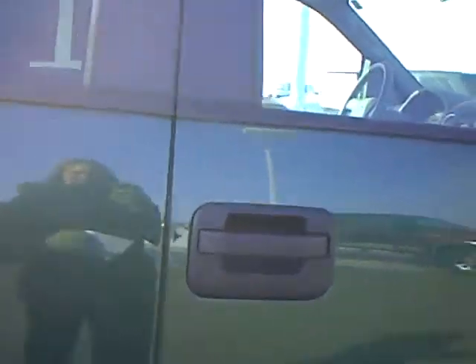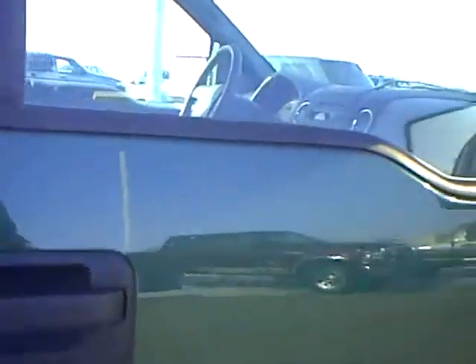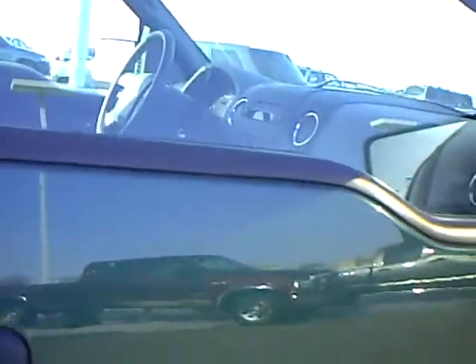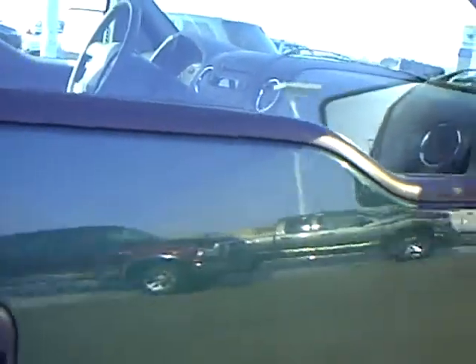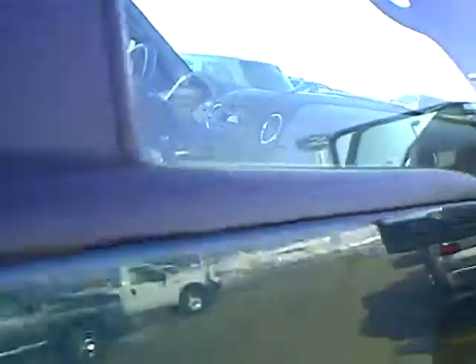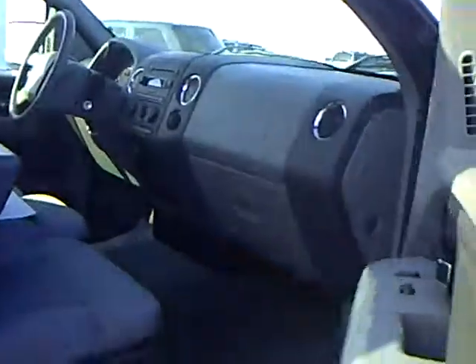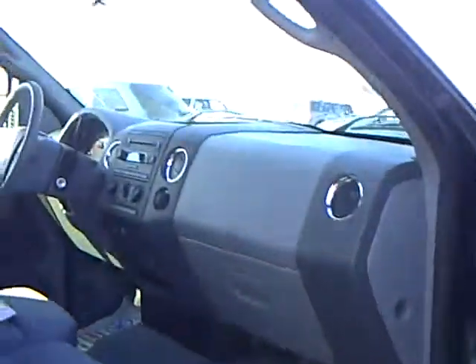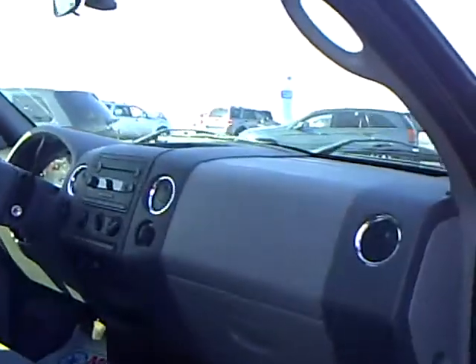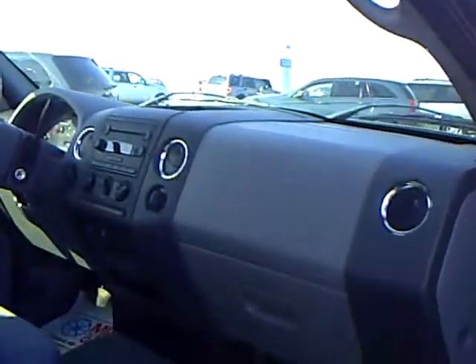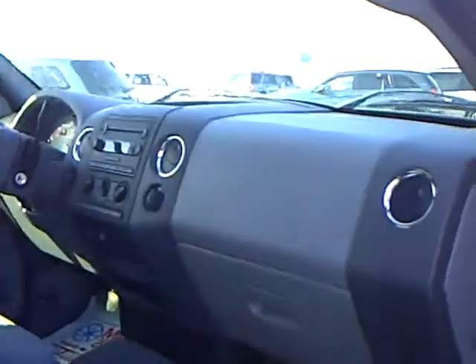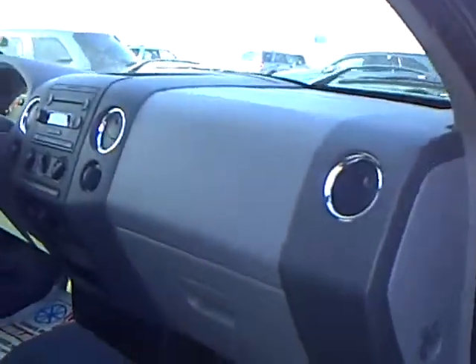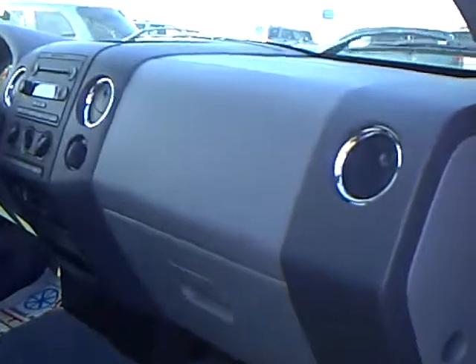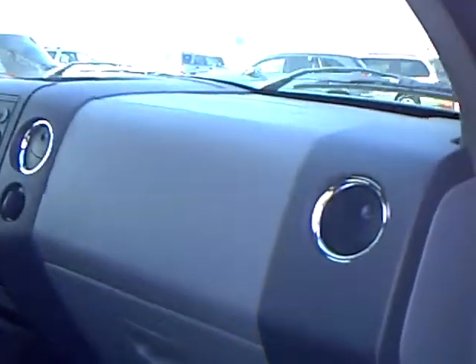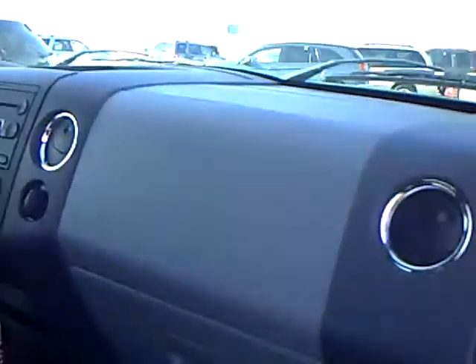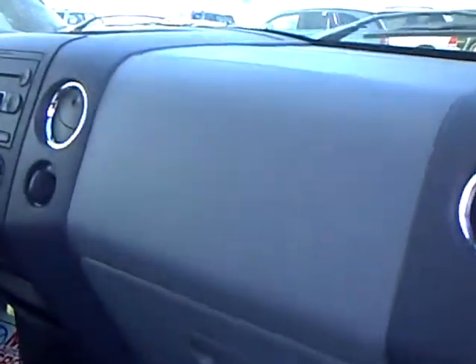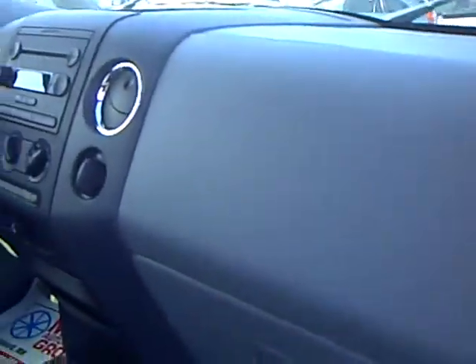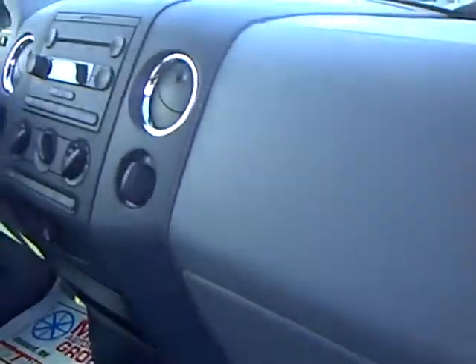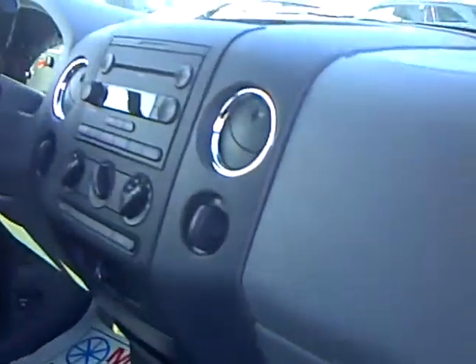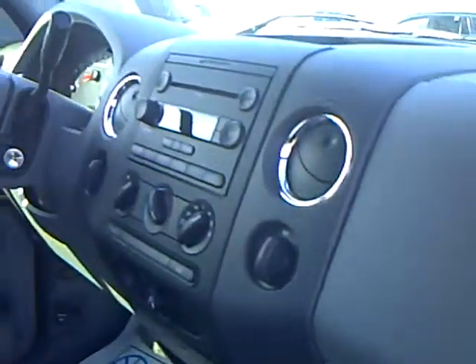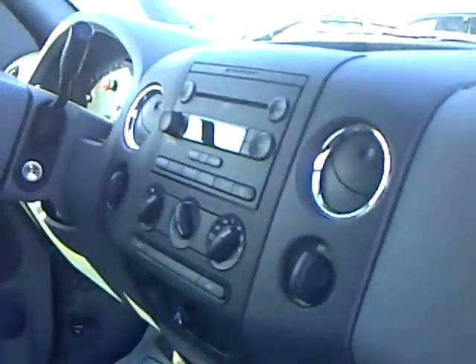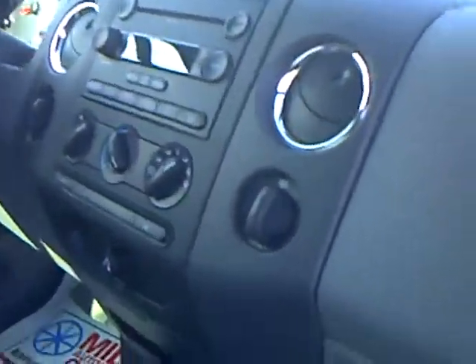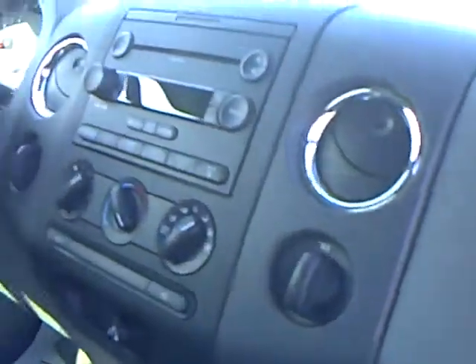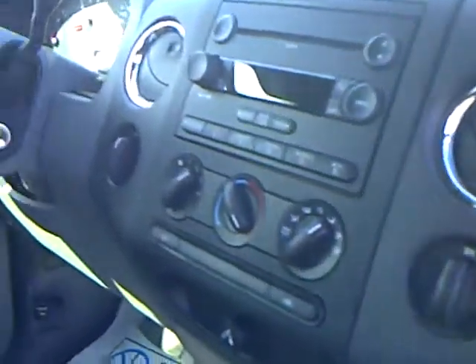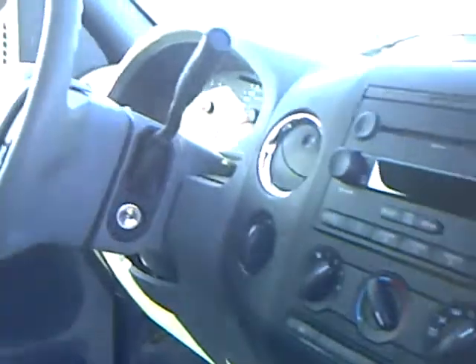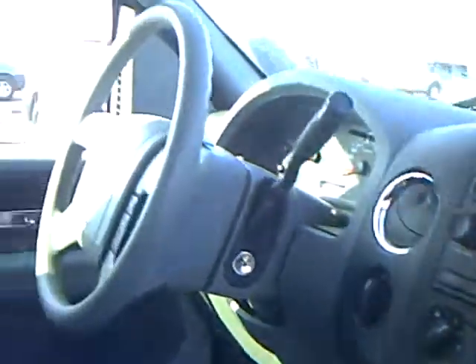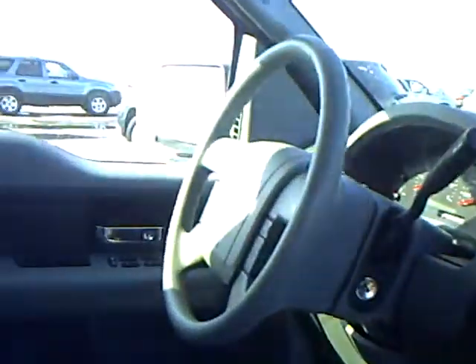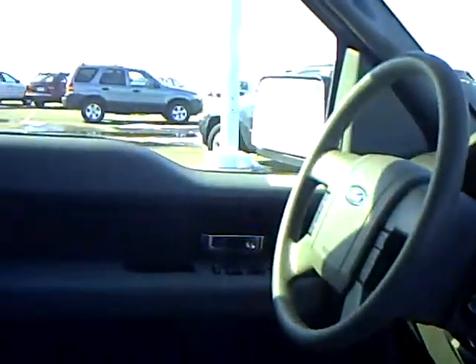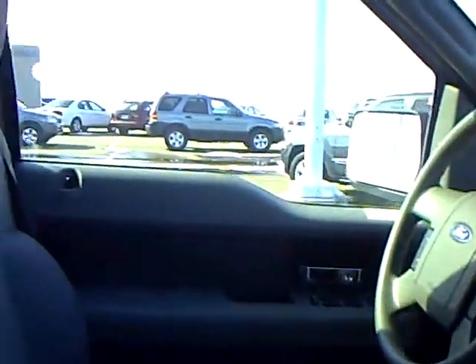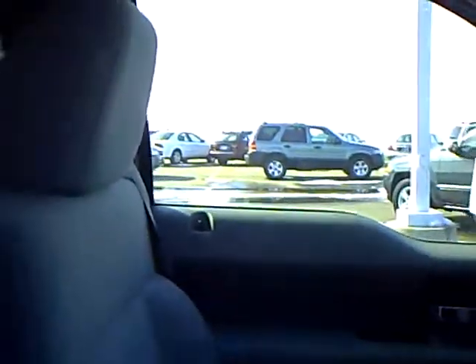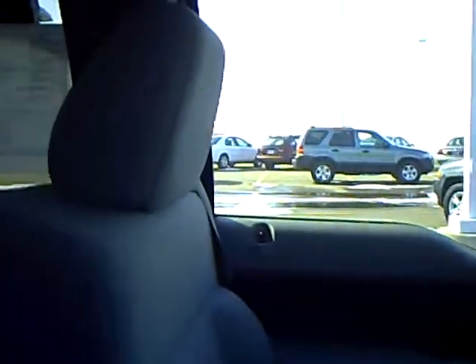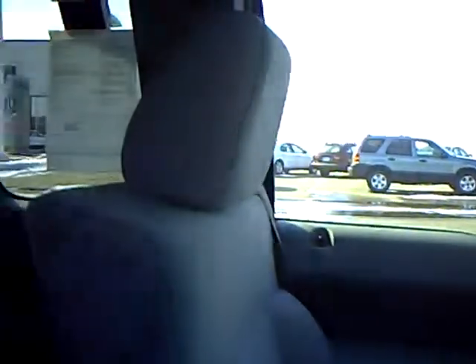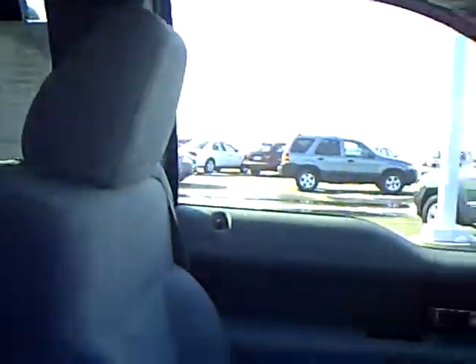Let's take a look at the inside. This vehicle has about 19,000 miles on it. It's got a nice gray cloth interior with seating capacity for 6. Nice and clean.